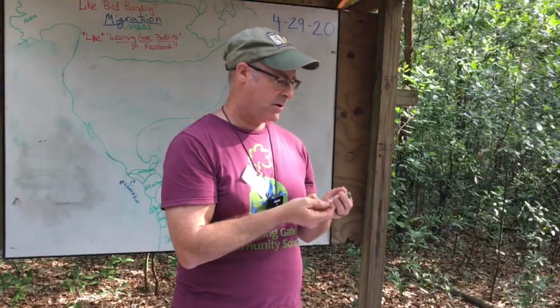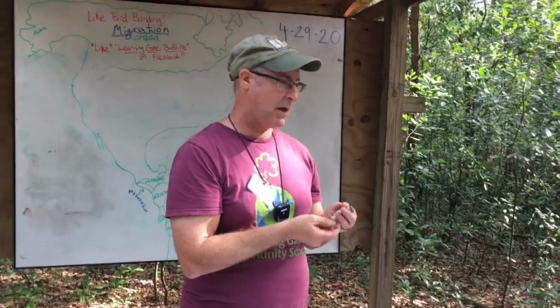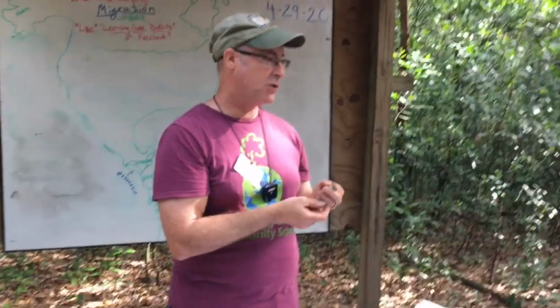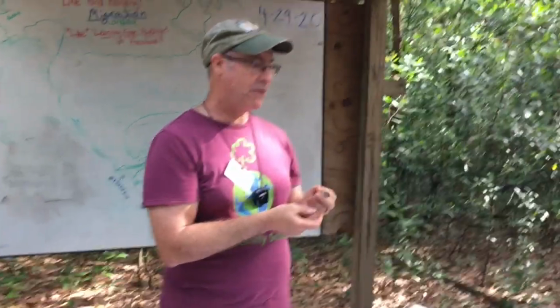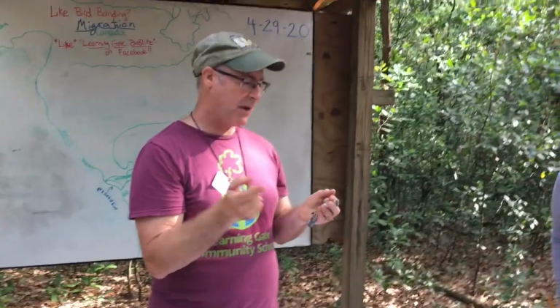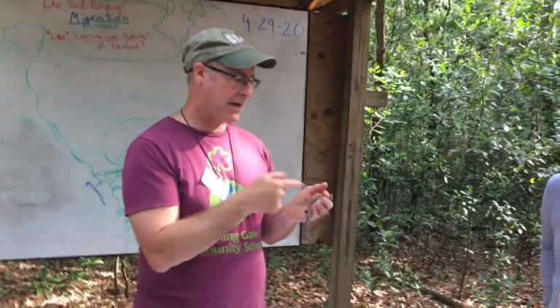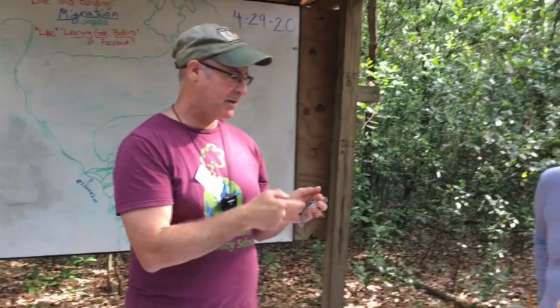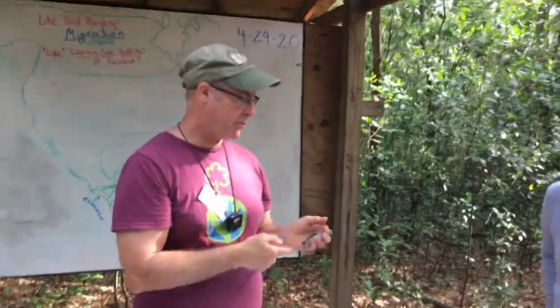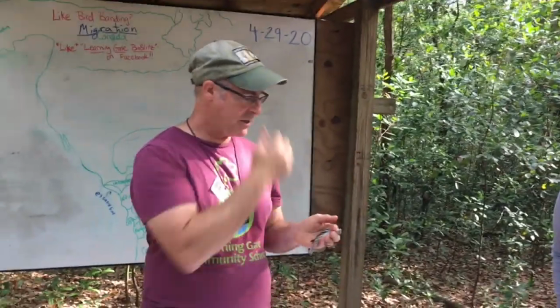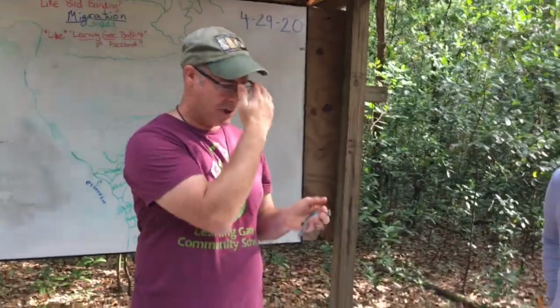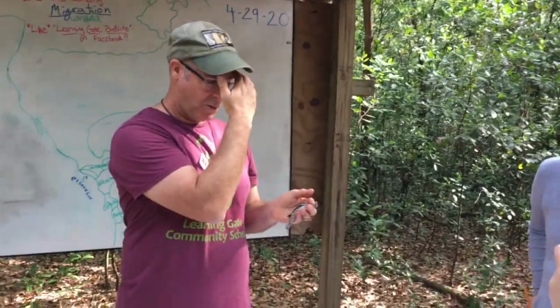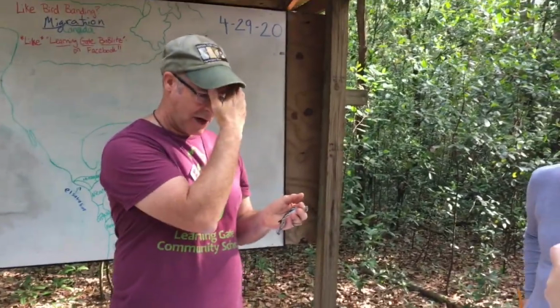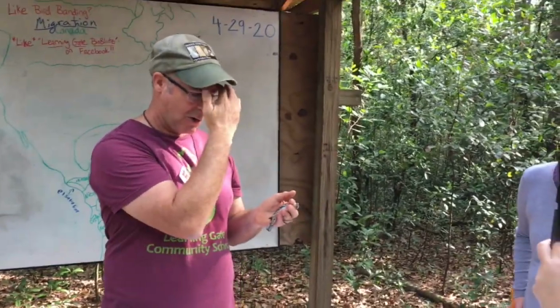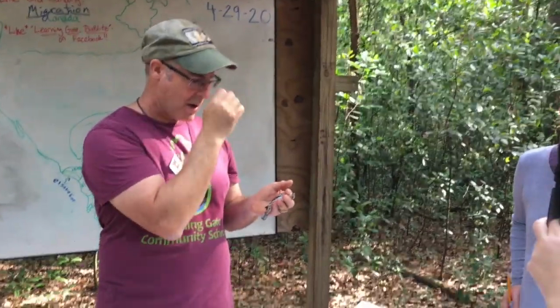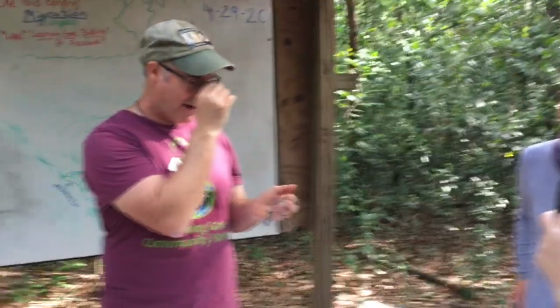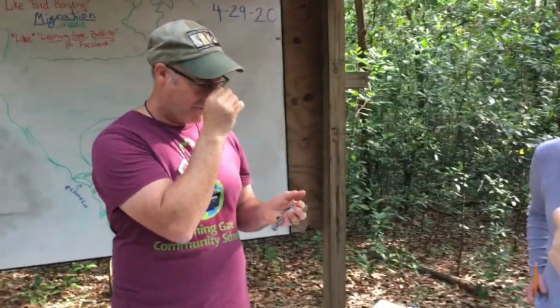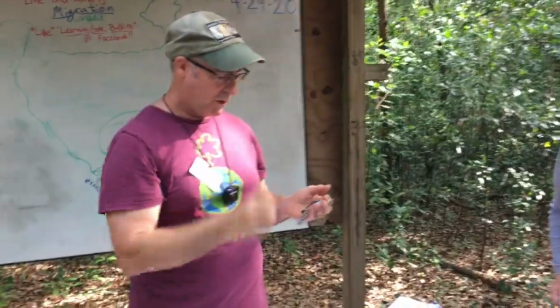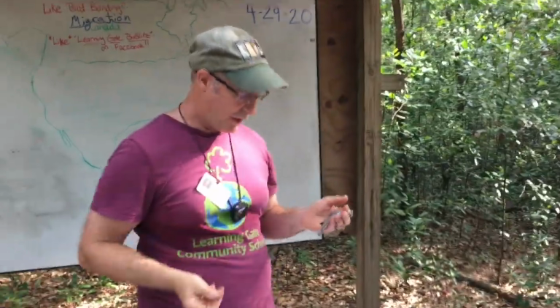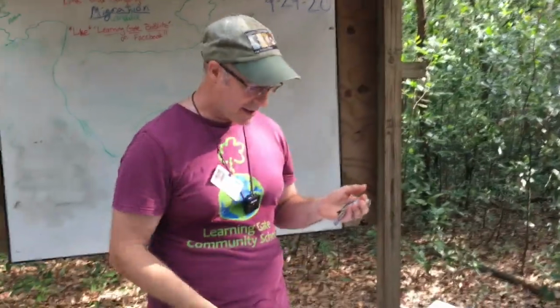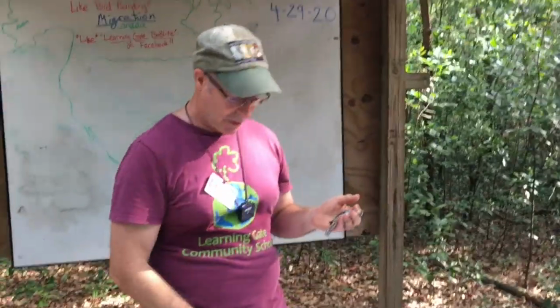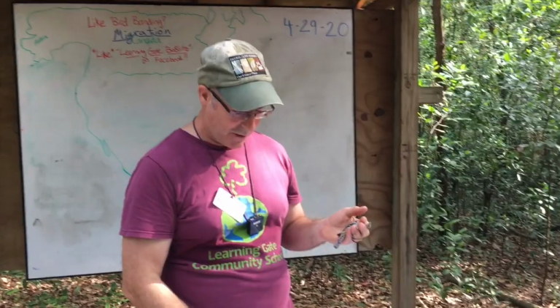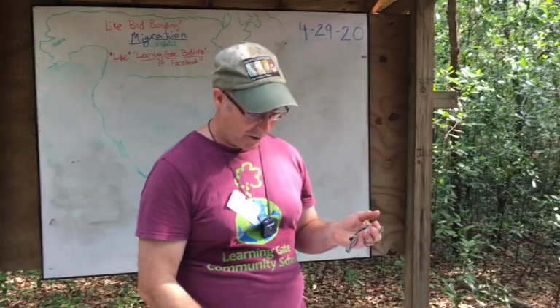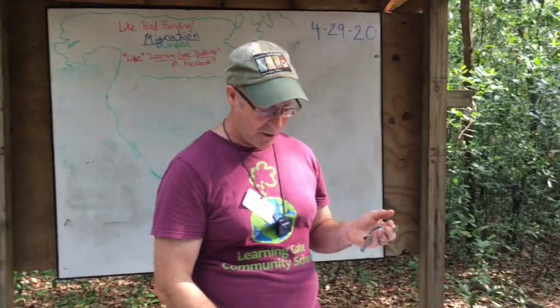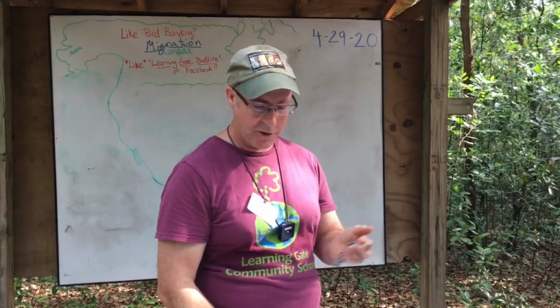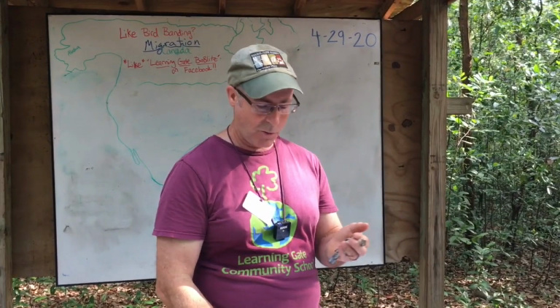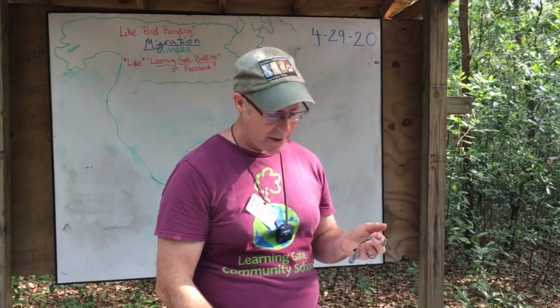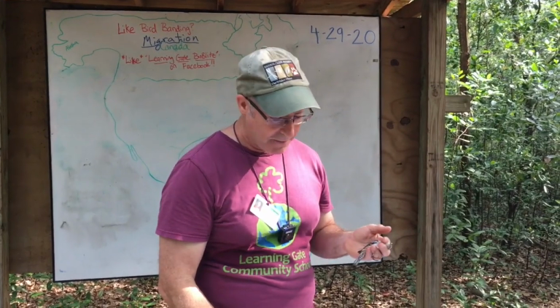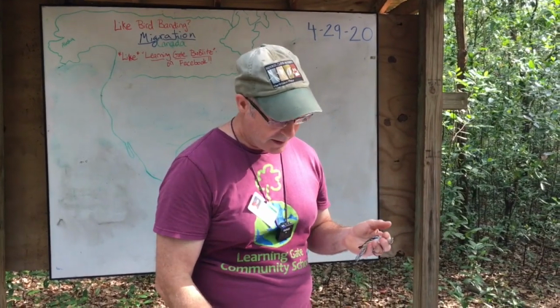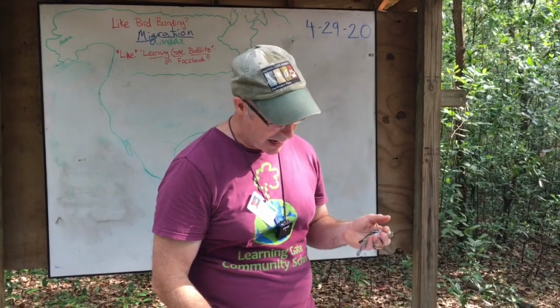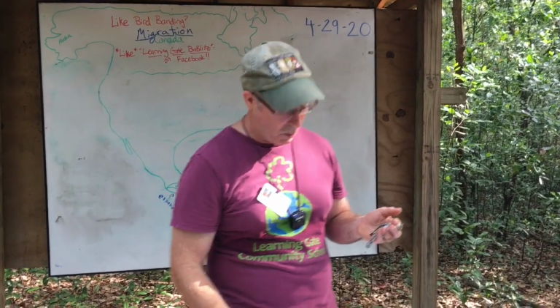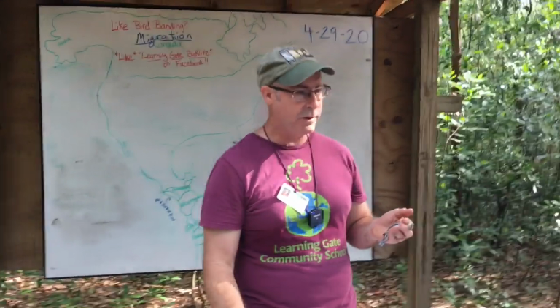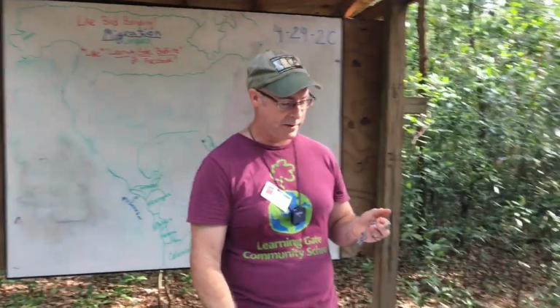We know it's a female based on the plumage. The last thing we're trying to figure out, other than the weight, is how old it is.